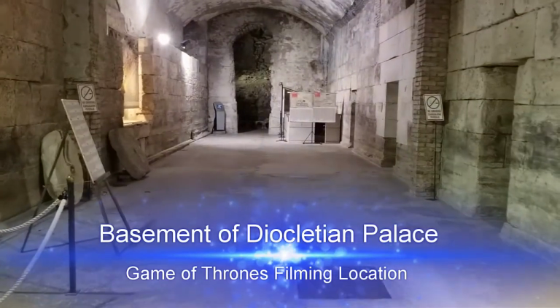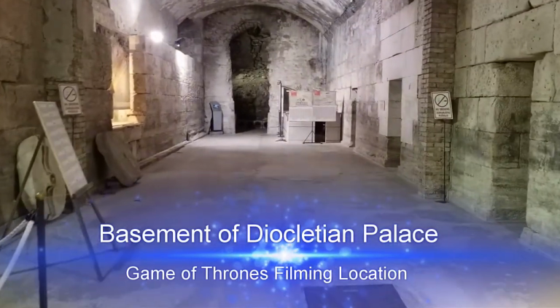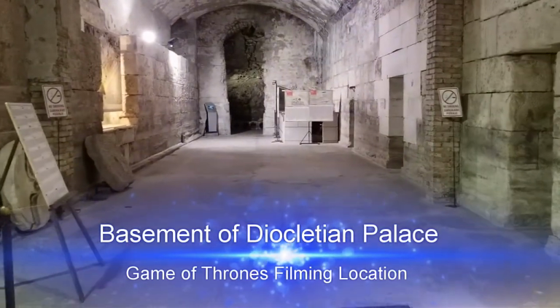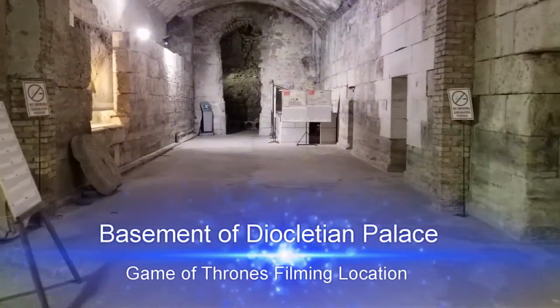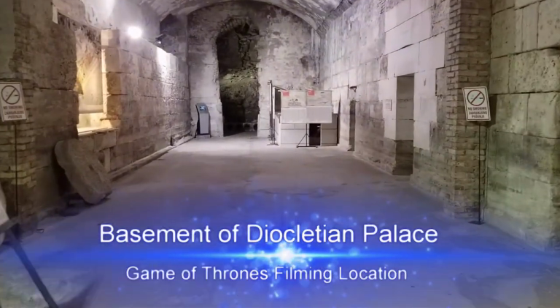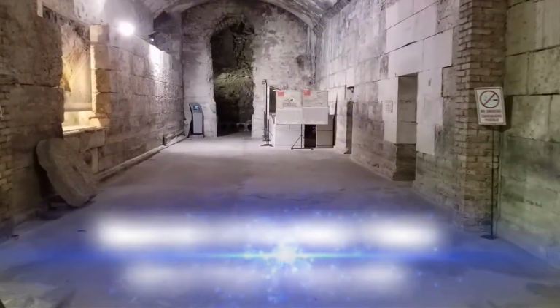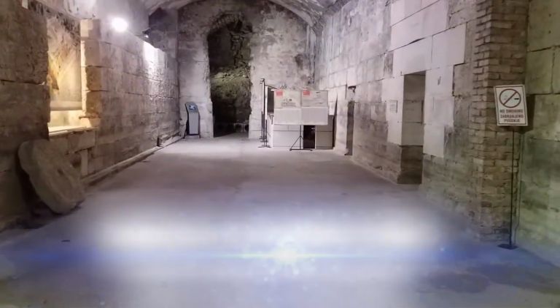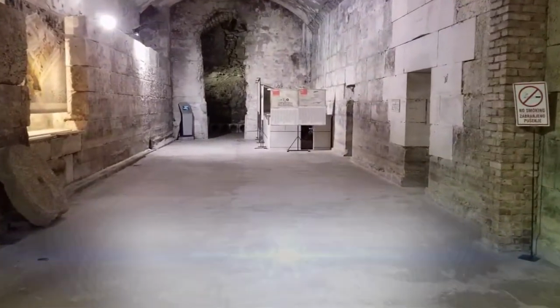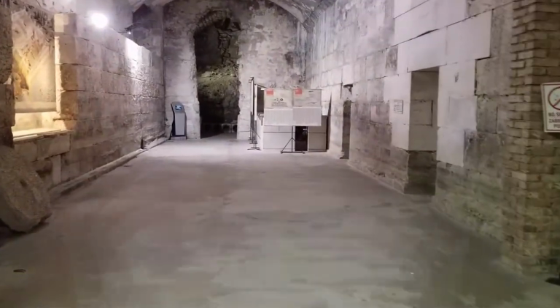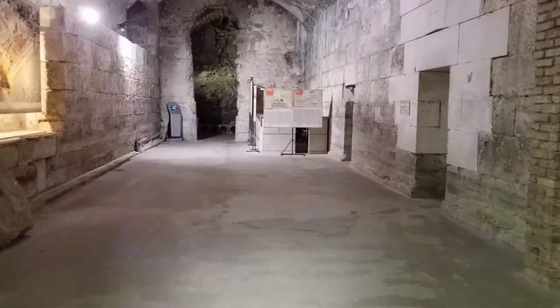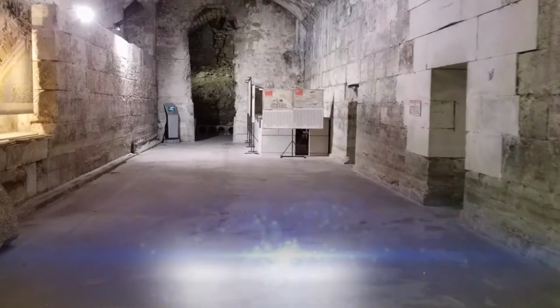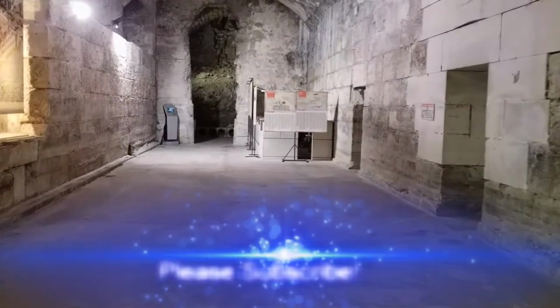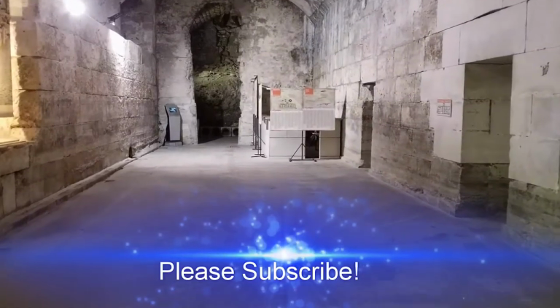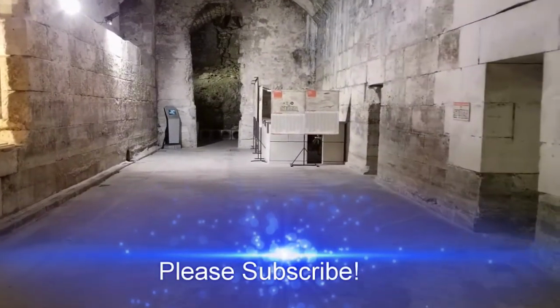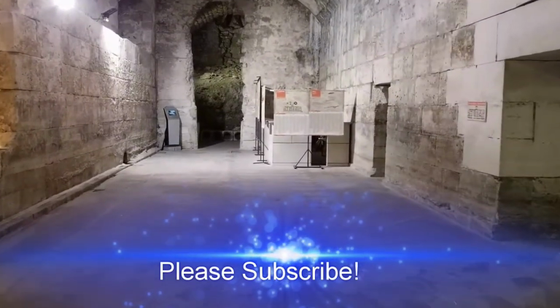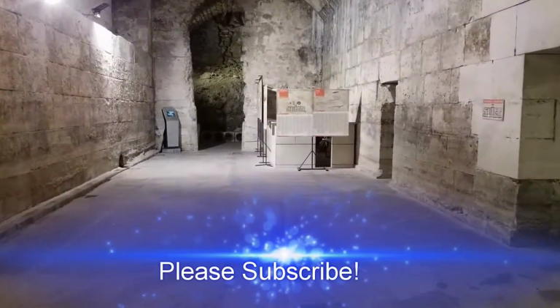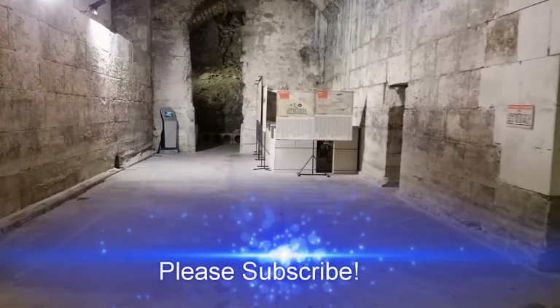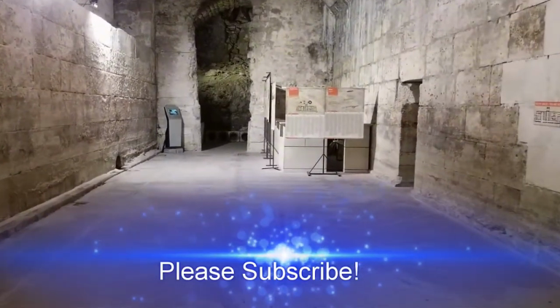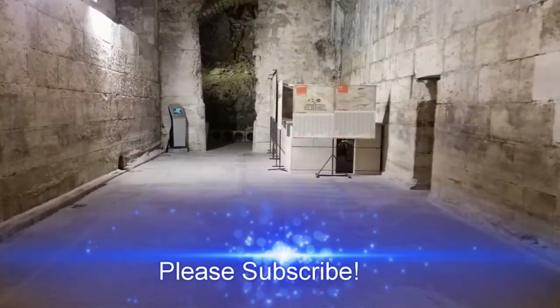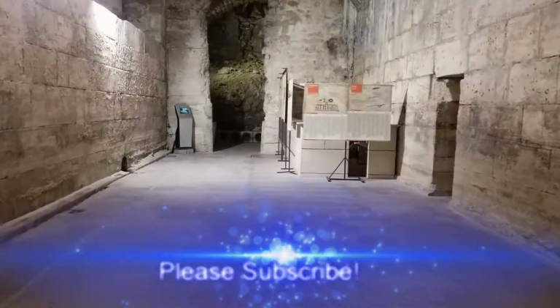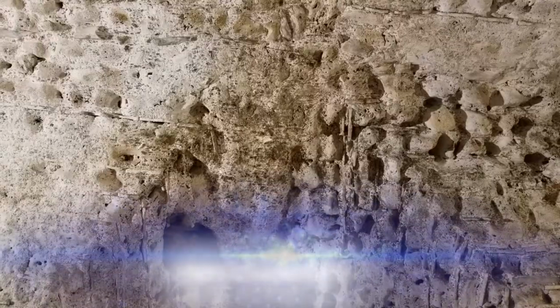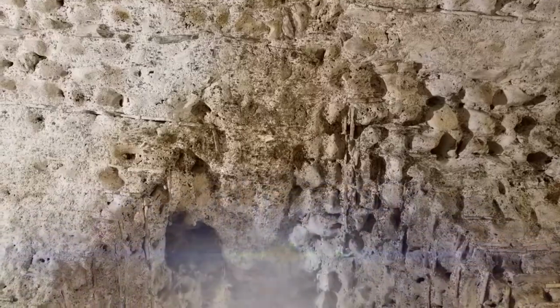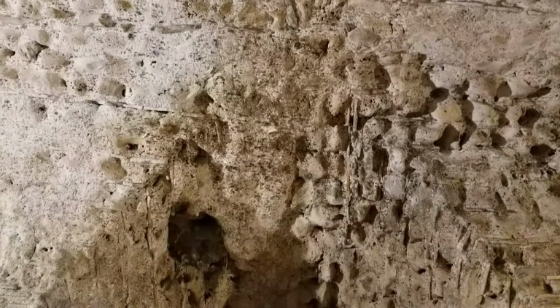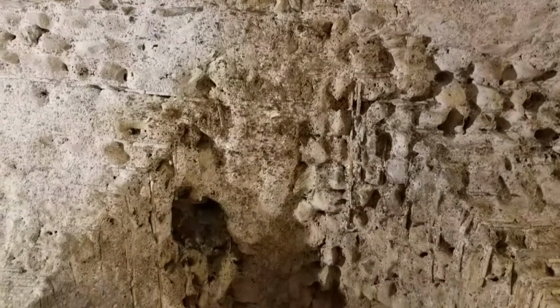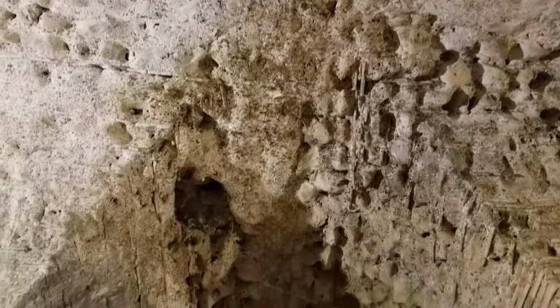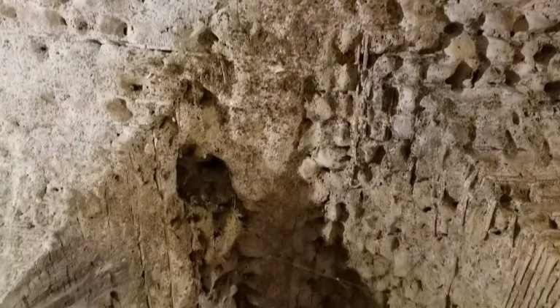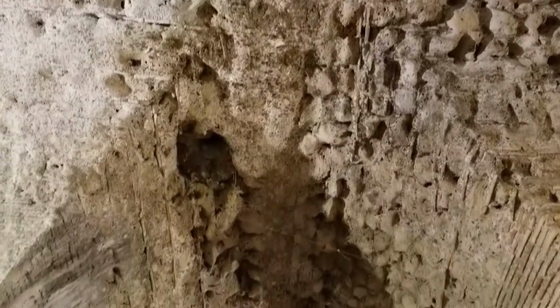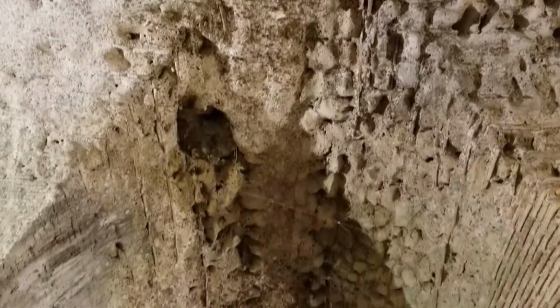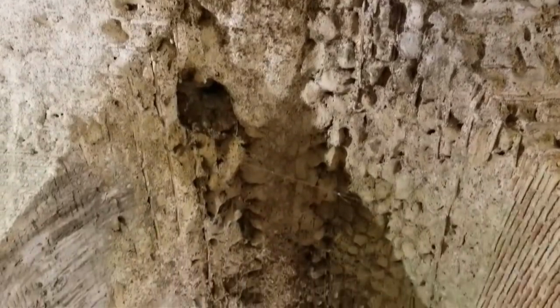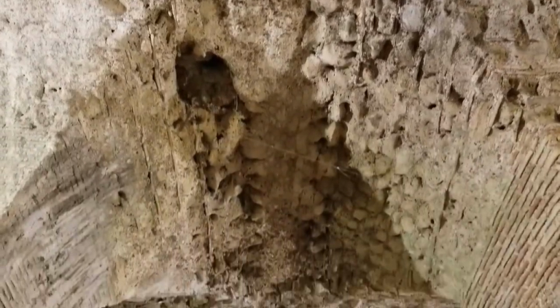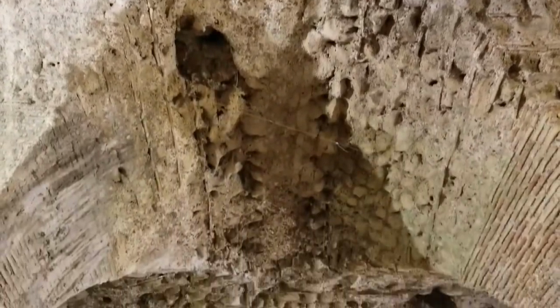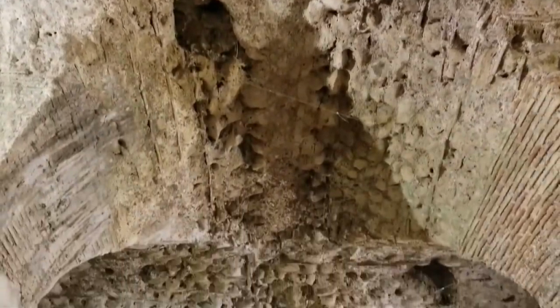When I first visited Diocletian Palace in Split, Croatia in 2013, I was not allowed to check out the basement. Turns out they were filming Game of Thrones. I later learned the basement was used as the lair of Khaleesi's dragons.